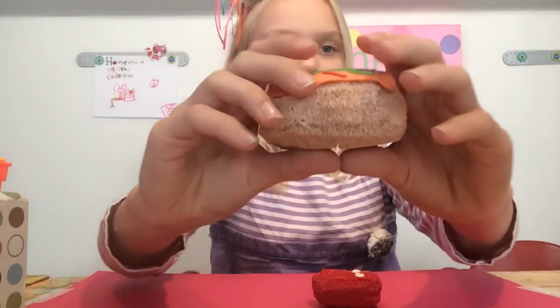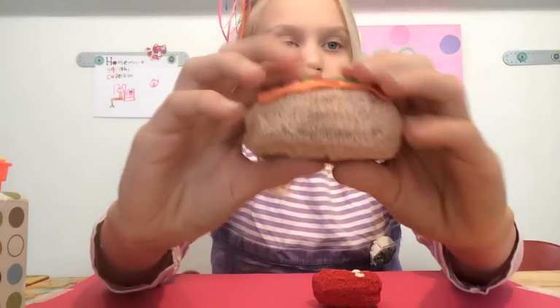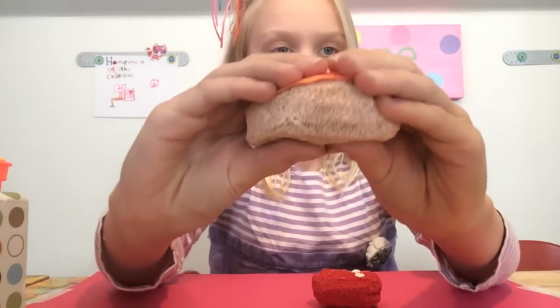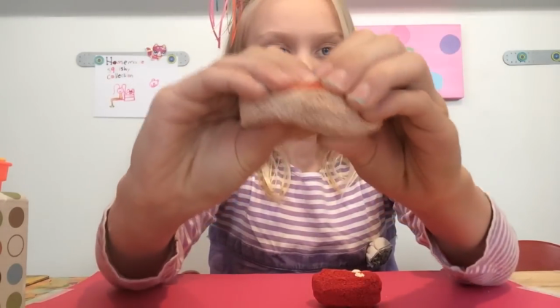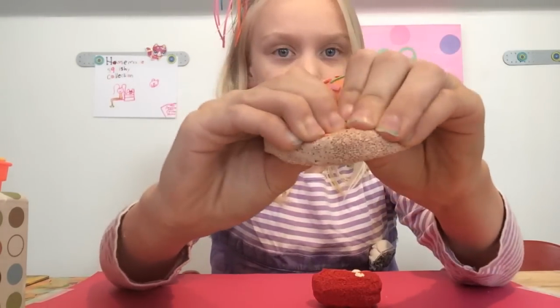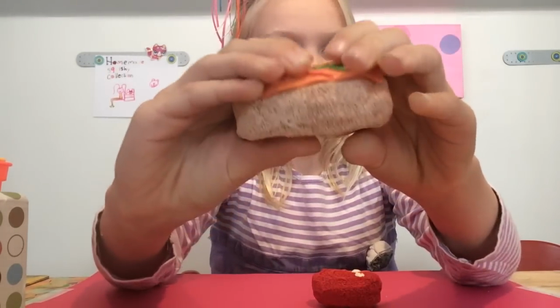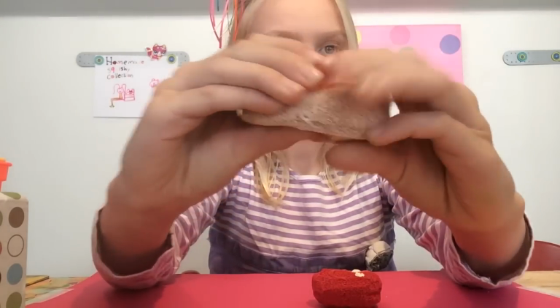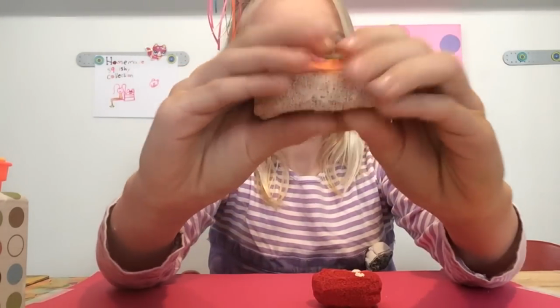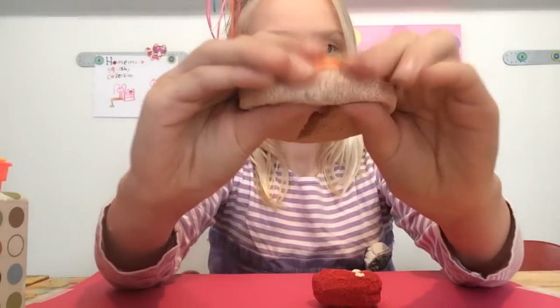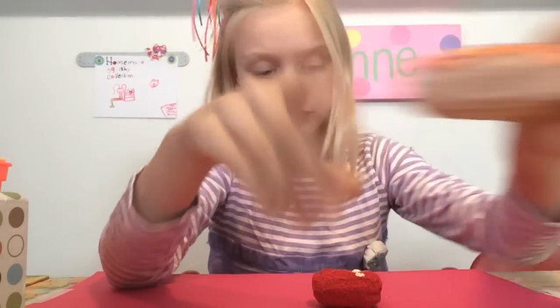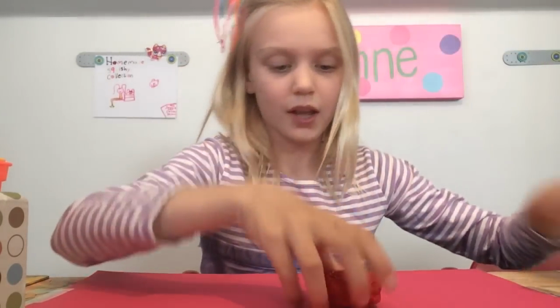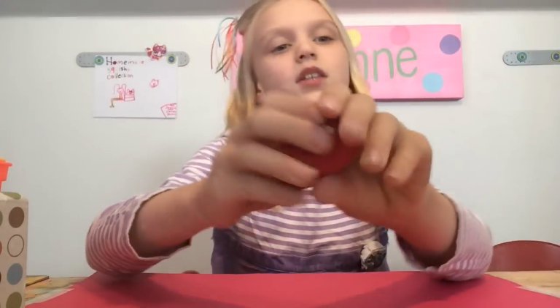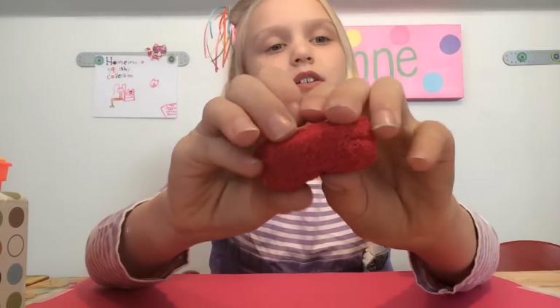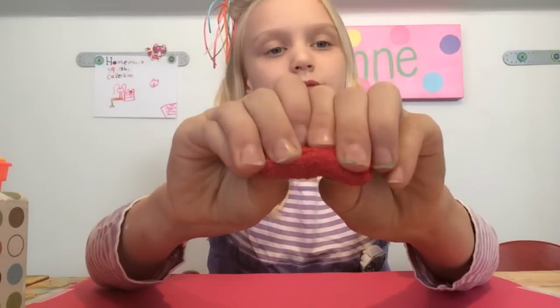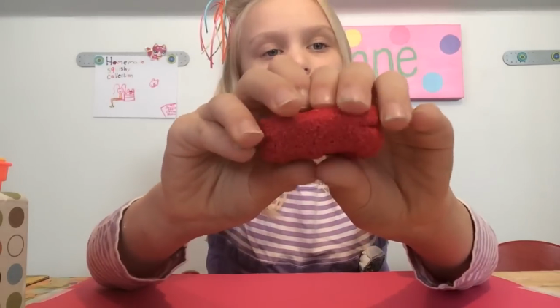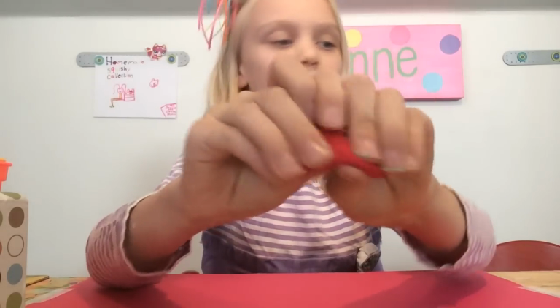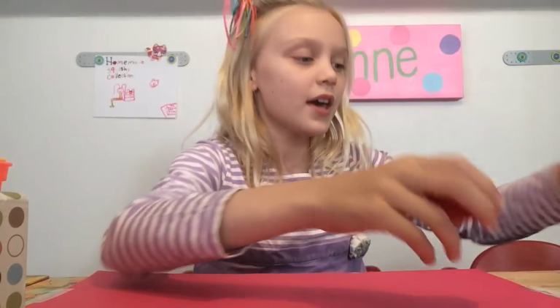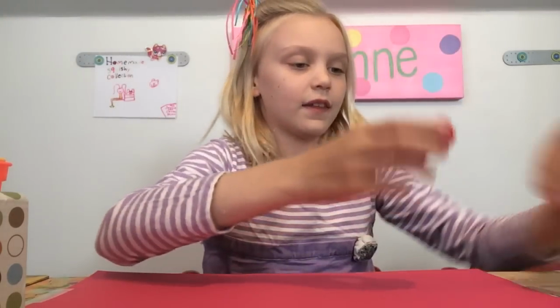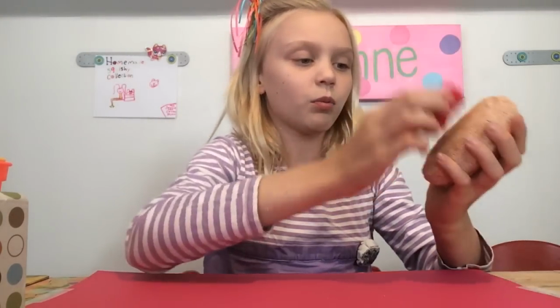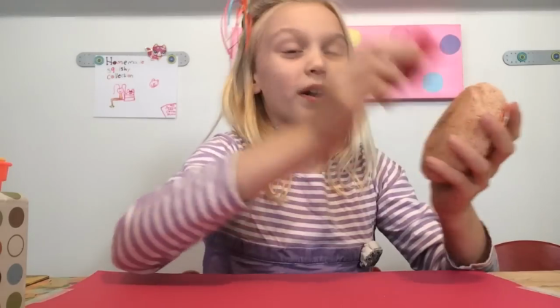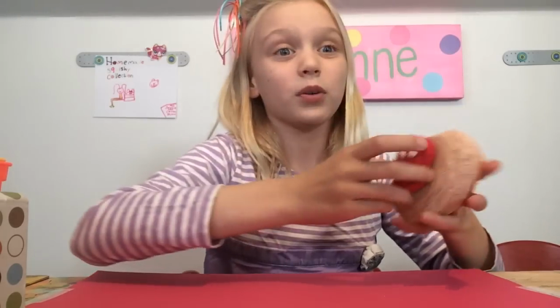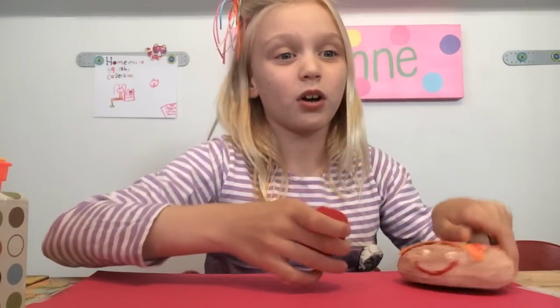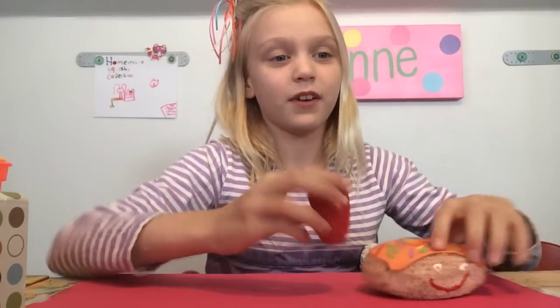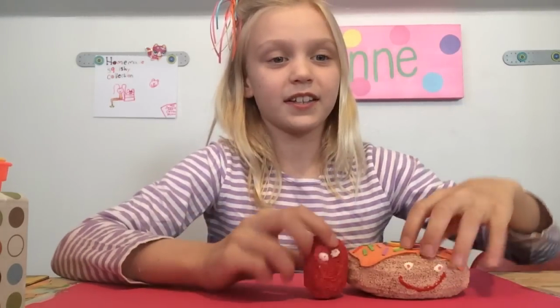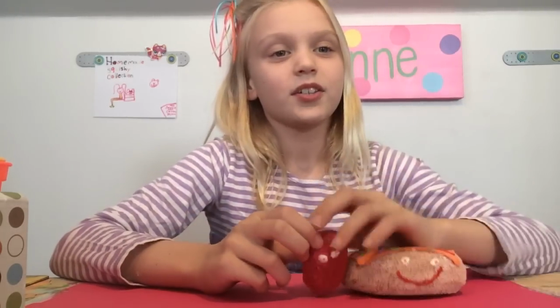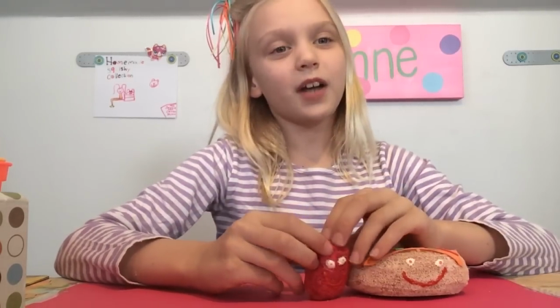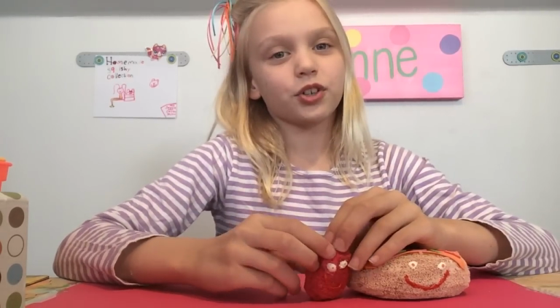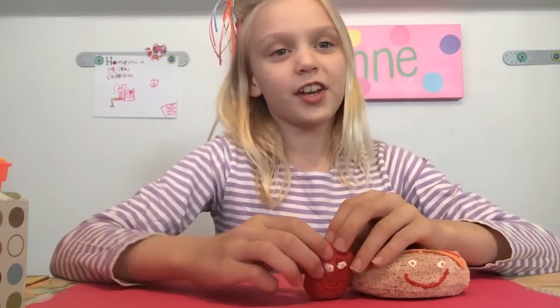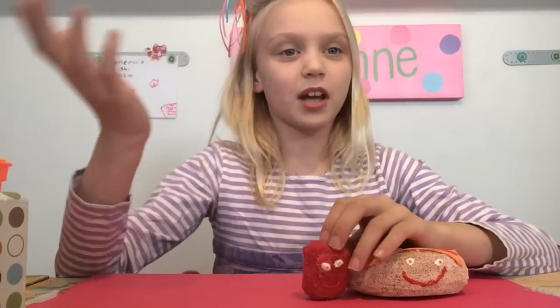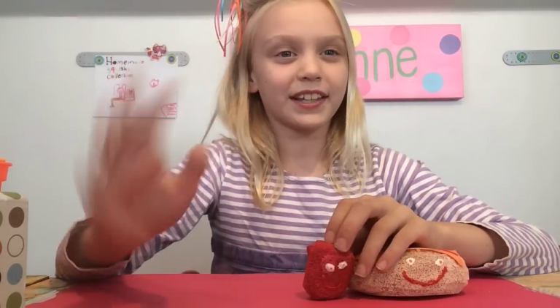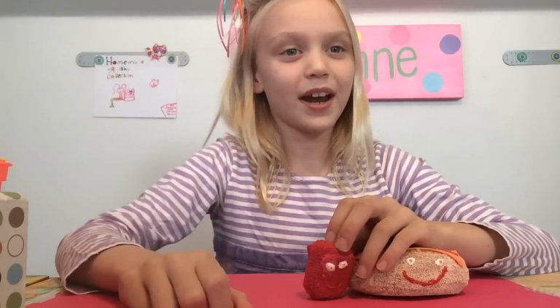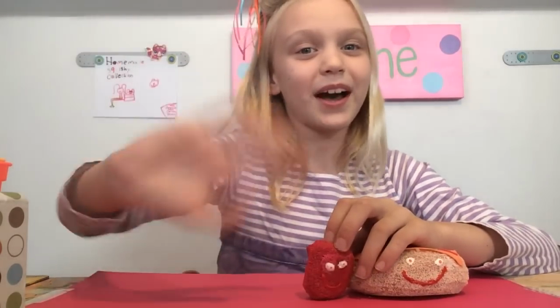I'll show you how squishy they are. This one is very squishy. And then this one is very squishy as well. And then this one will go in there, which I thought was a very good idea. So I hope you guys enjoyed this video. Please comment, like, and subscribe. Bye!